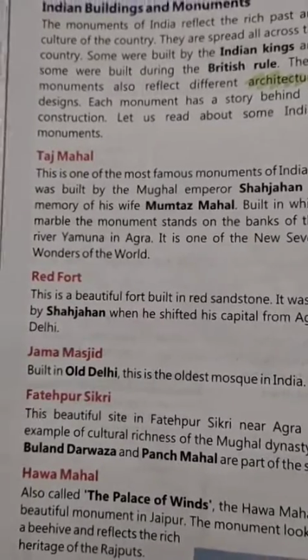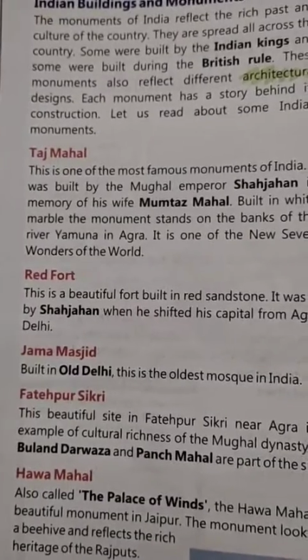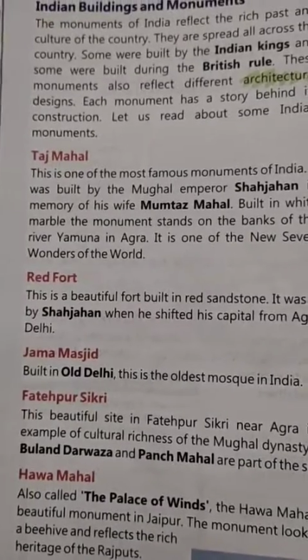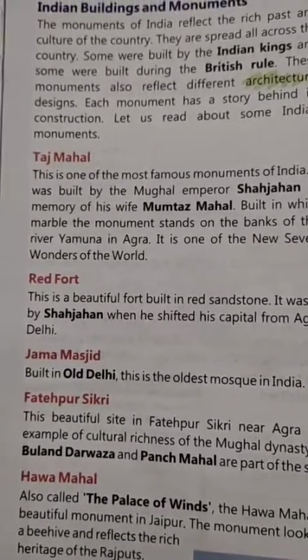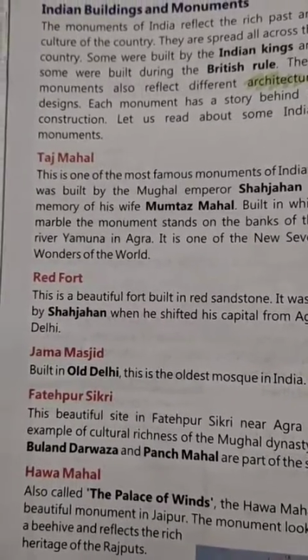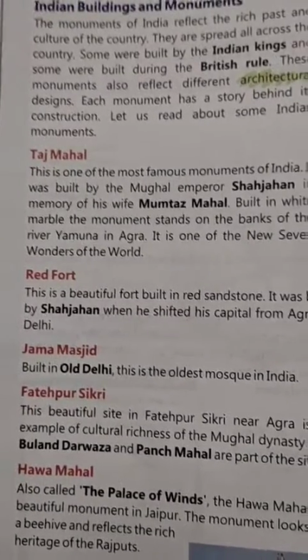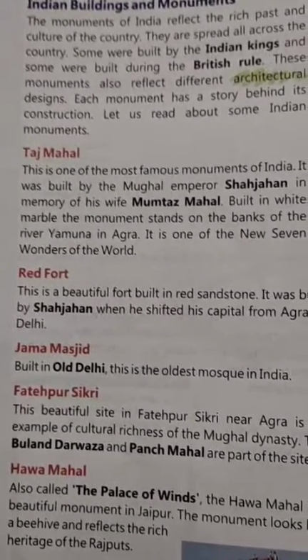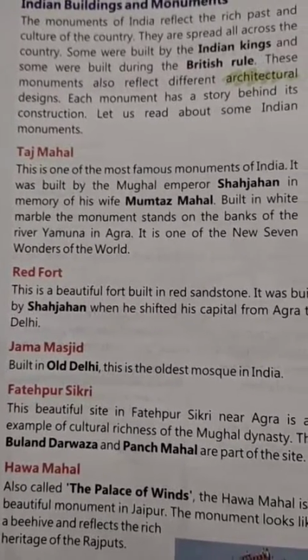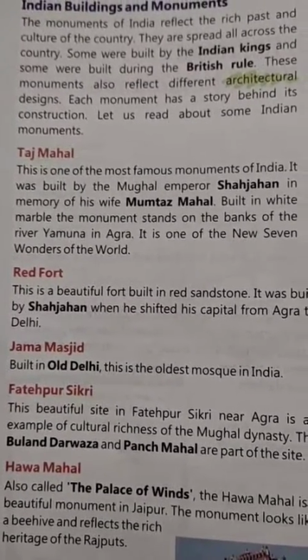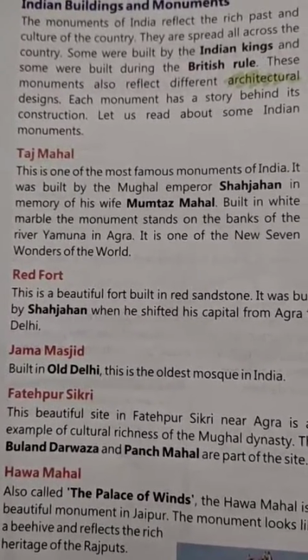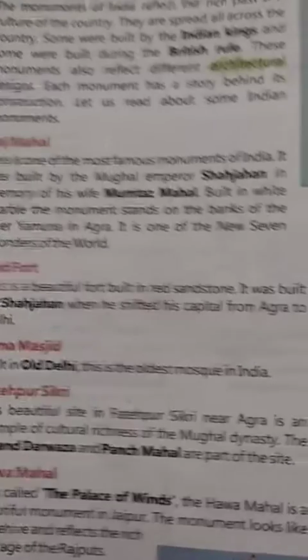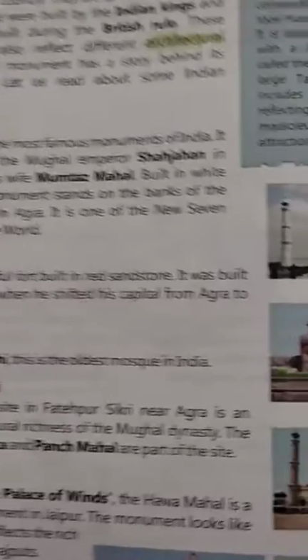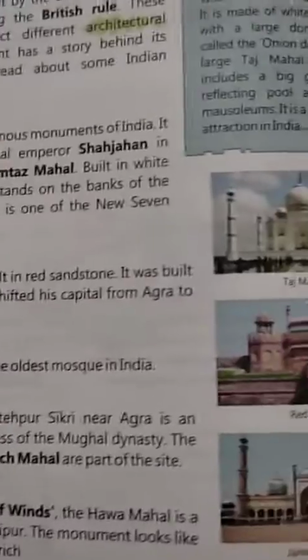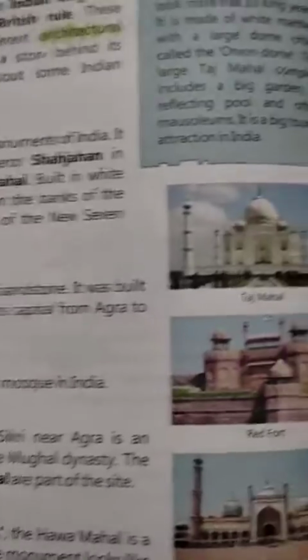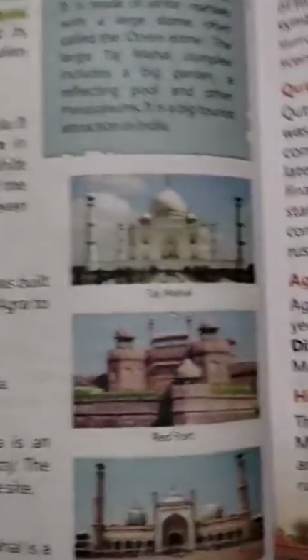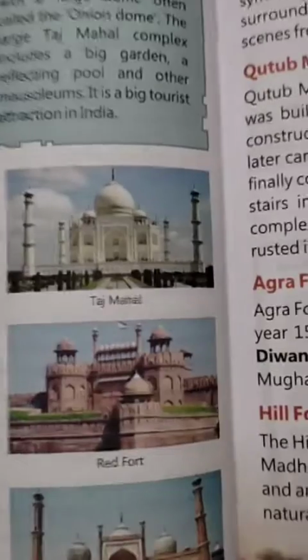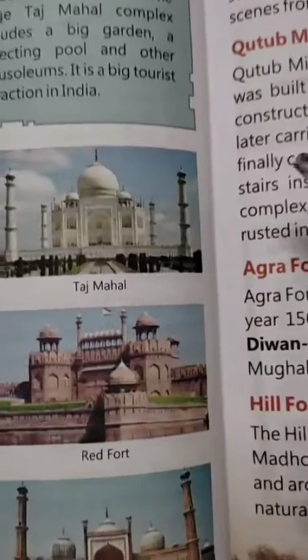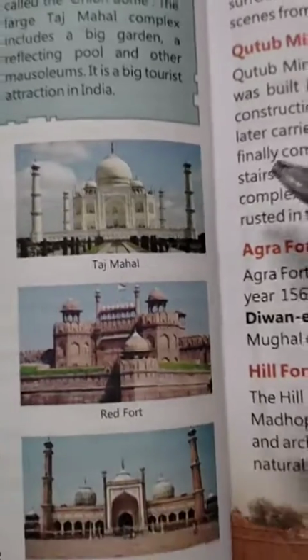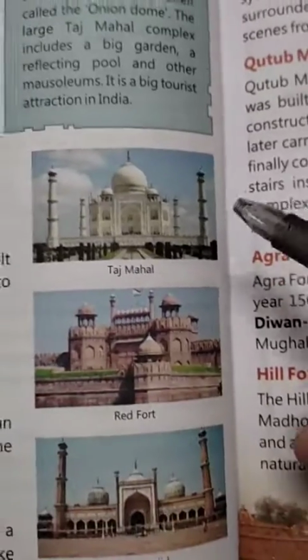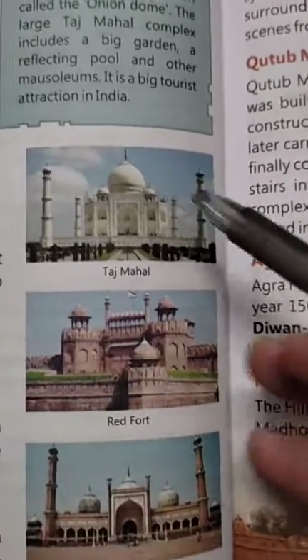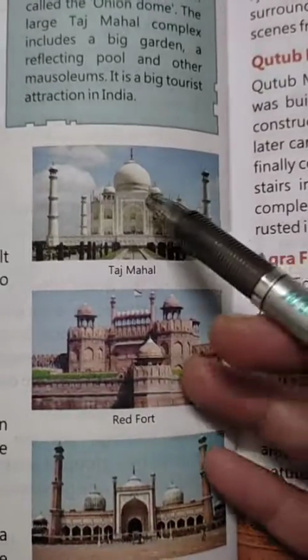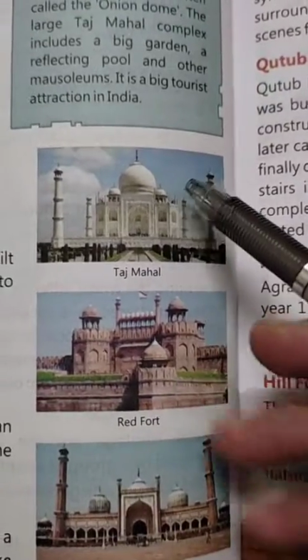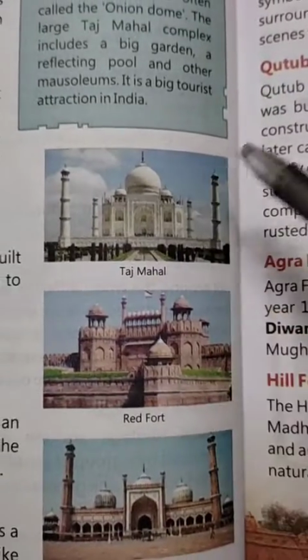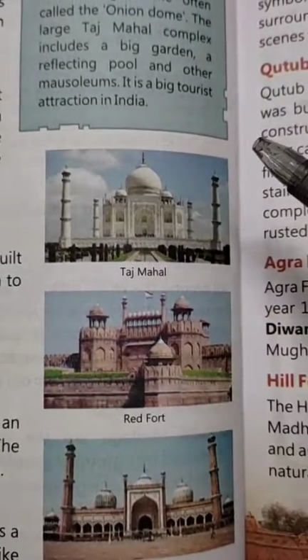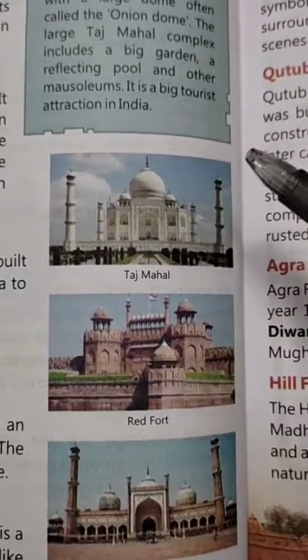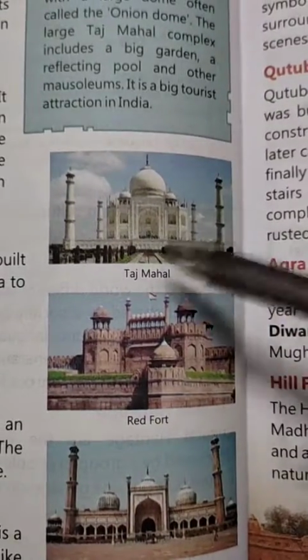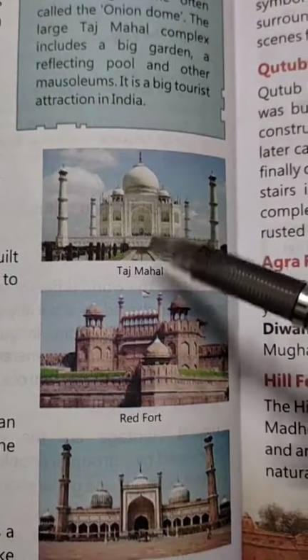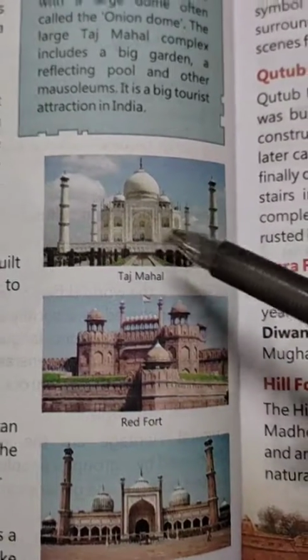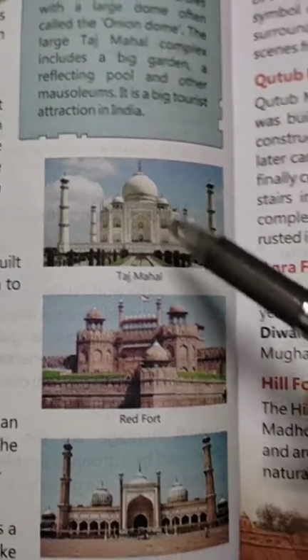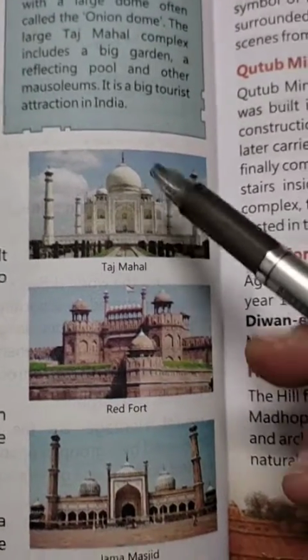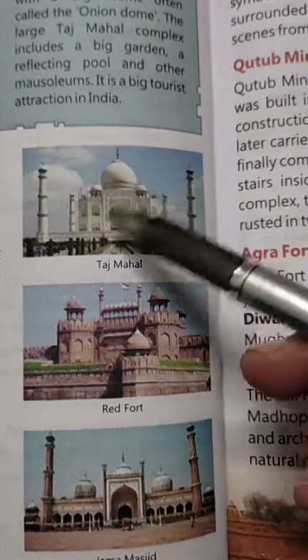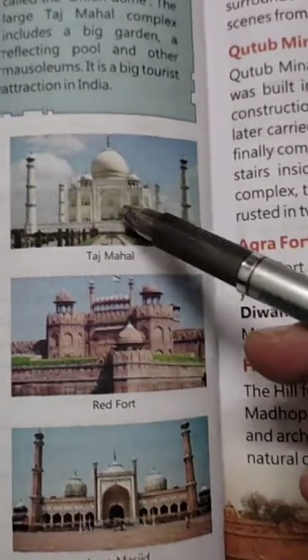Now comes the buildings. Children first see the buildings and pictures of these buildings.